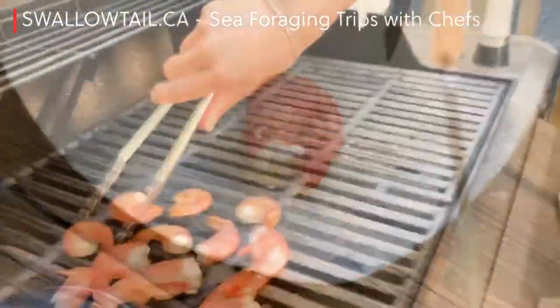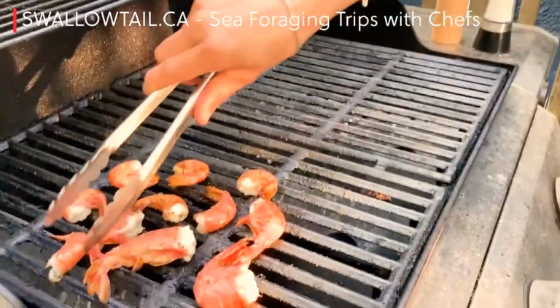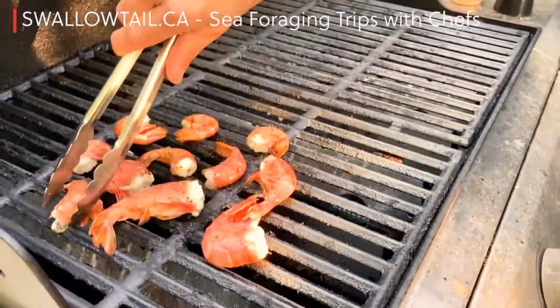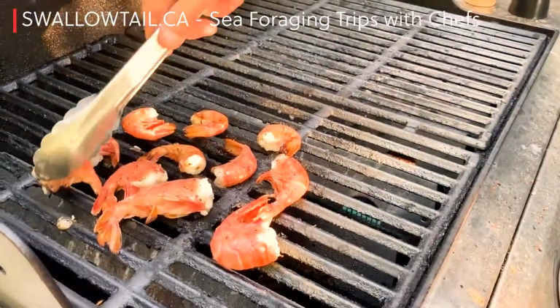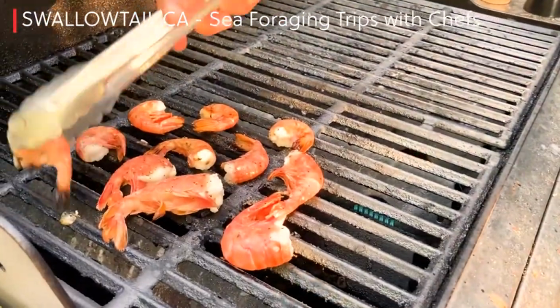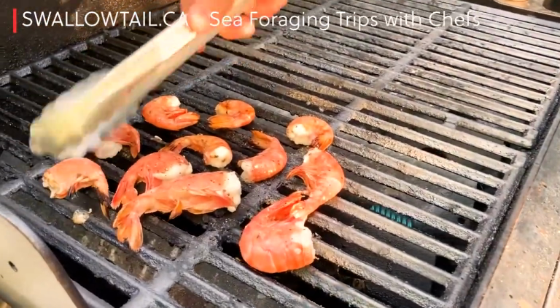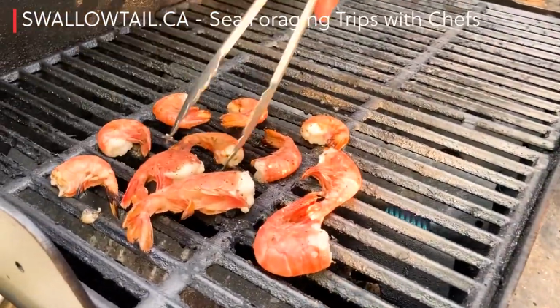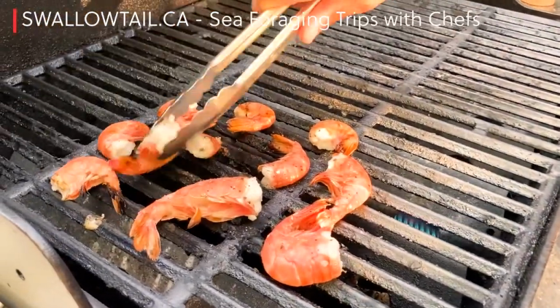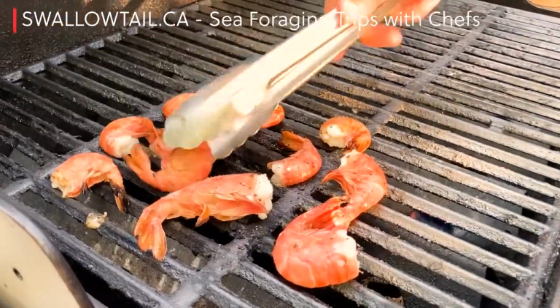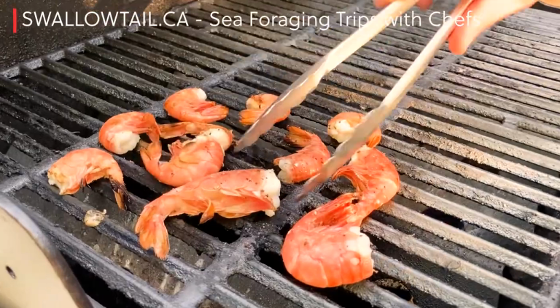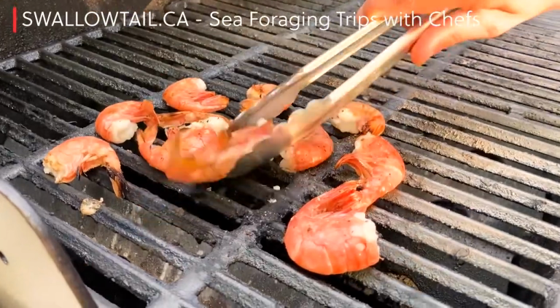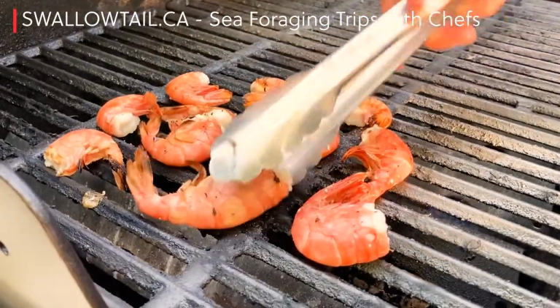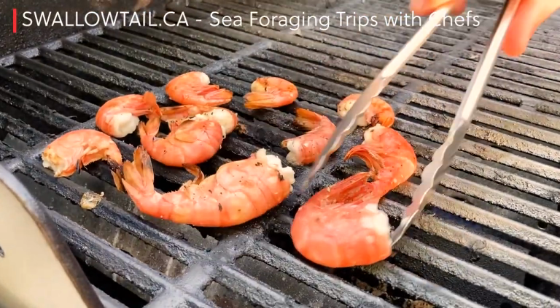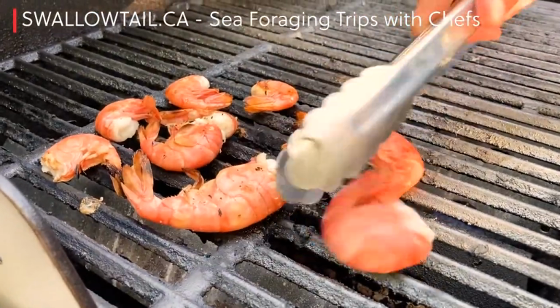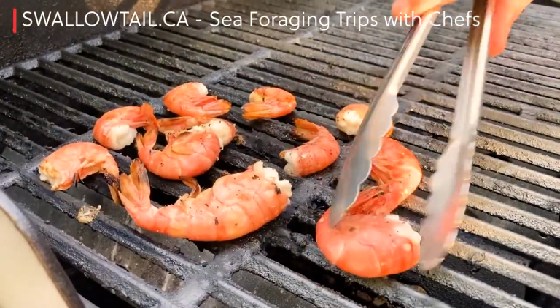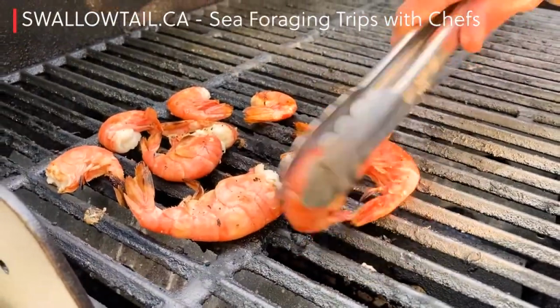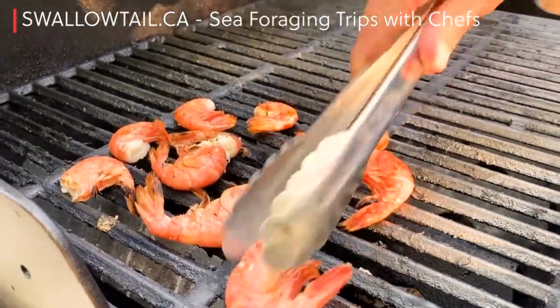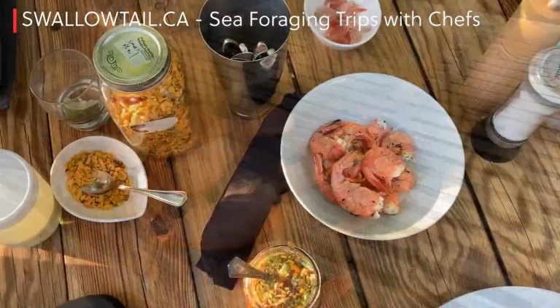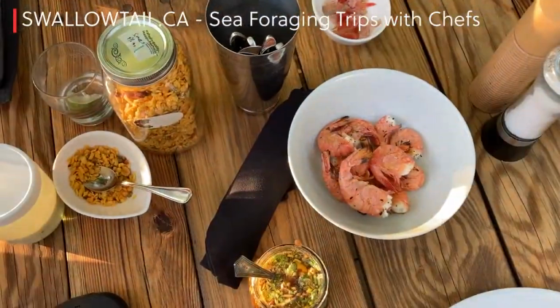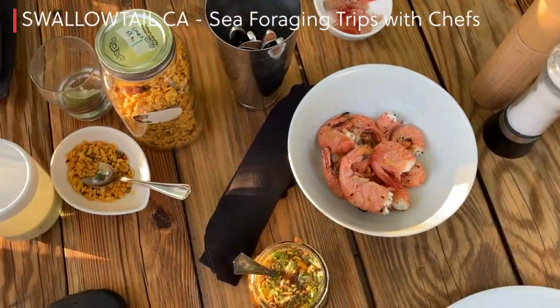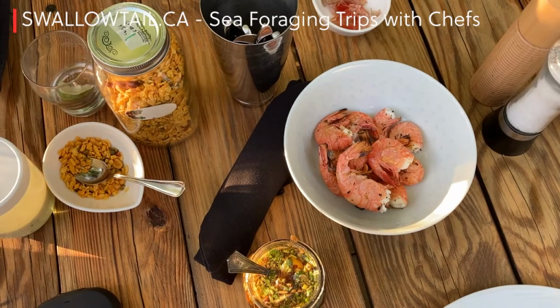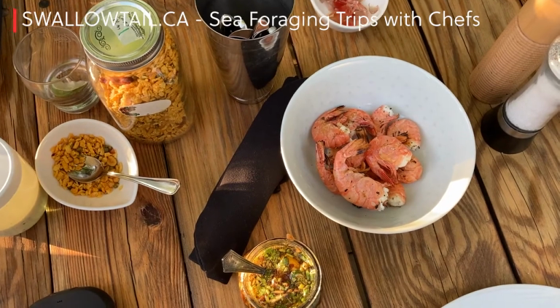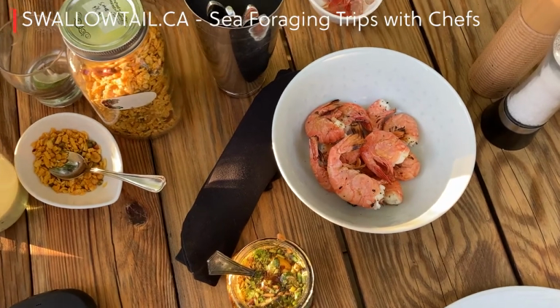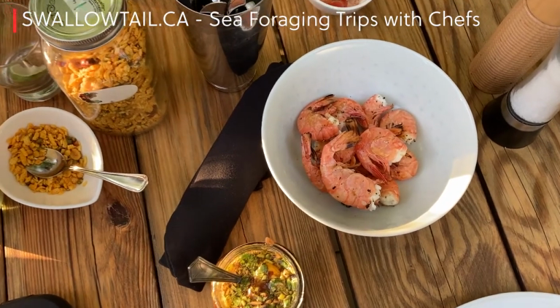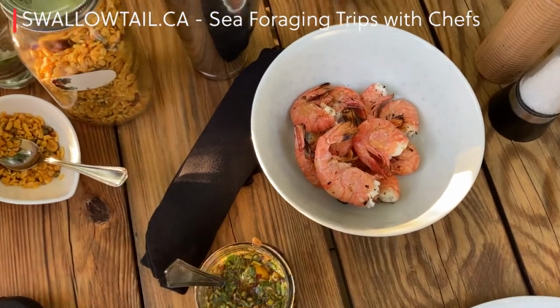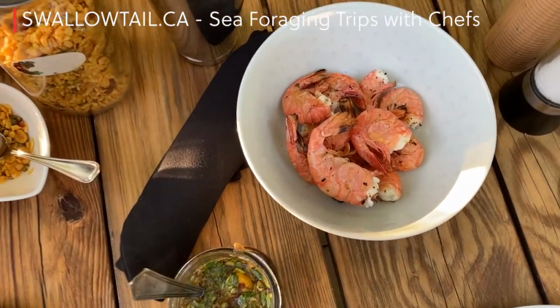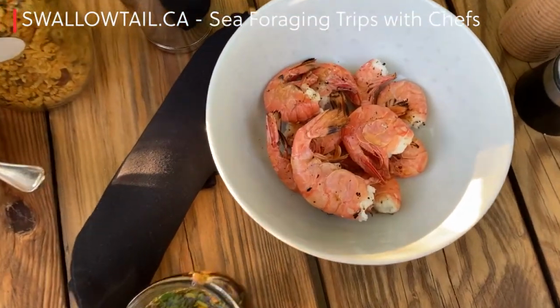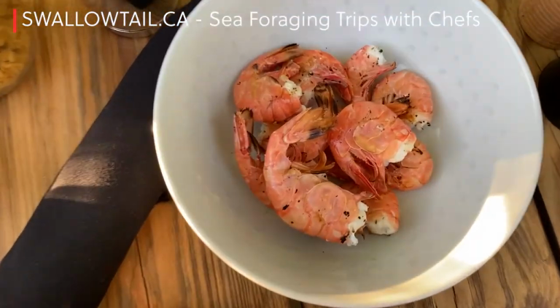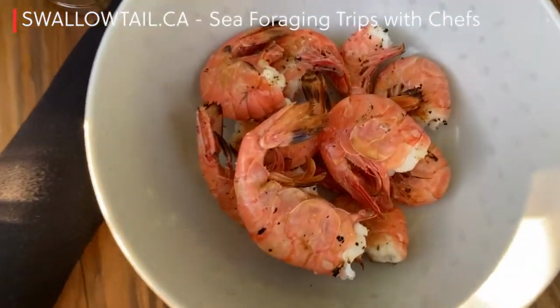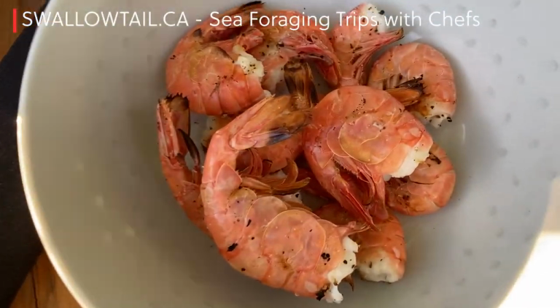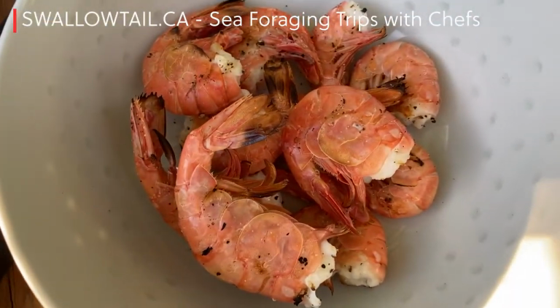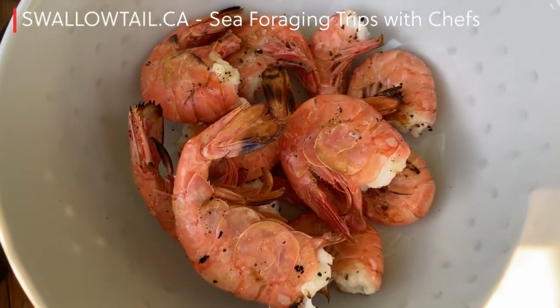Number three: barbecue. Two minutes a side — put that barbecue on high and get it nice and seared, and then it's ready to eat. Dipping sauce is my favorite way, or just put some salt and chili, grill them, and pop them in your mouth. Garlic is nice too.